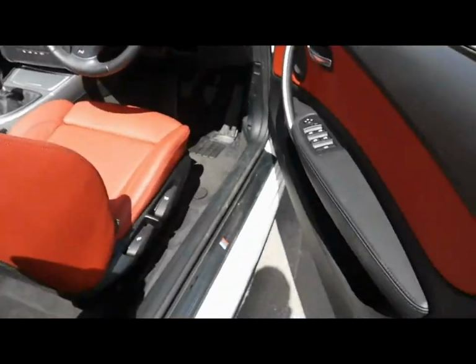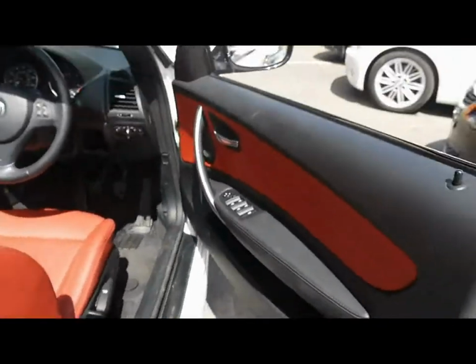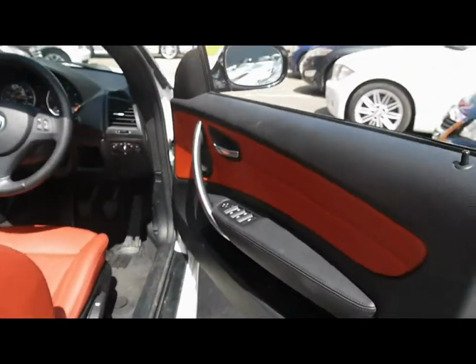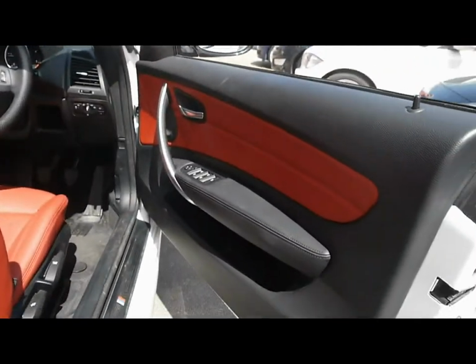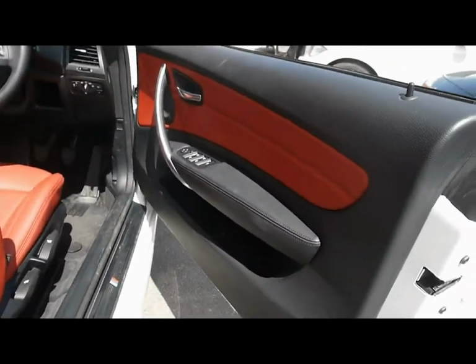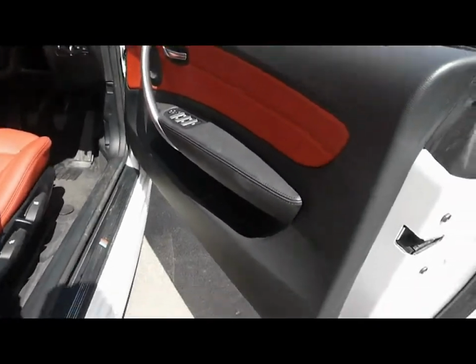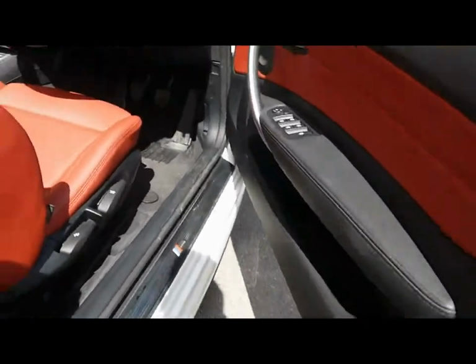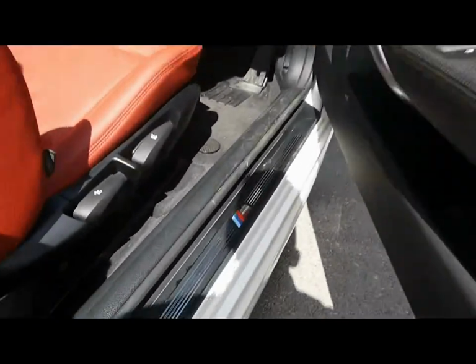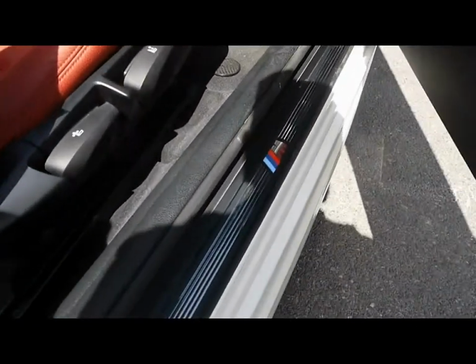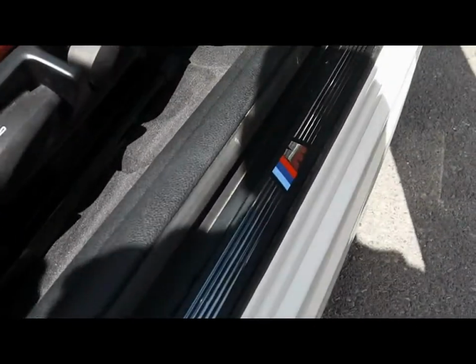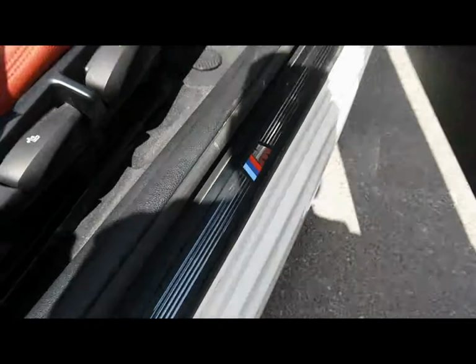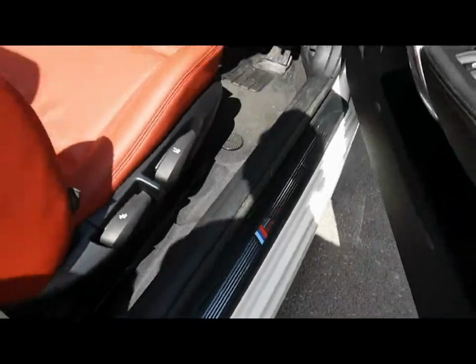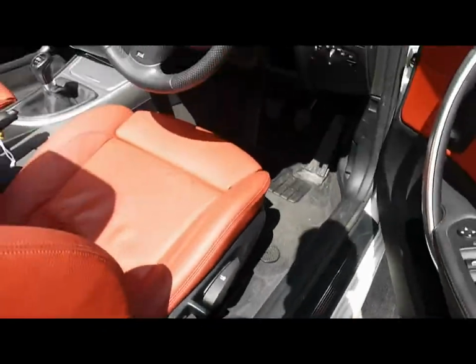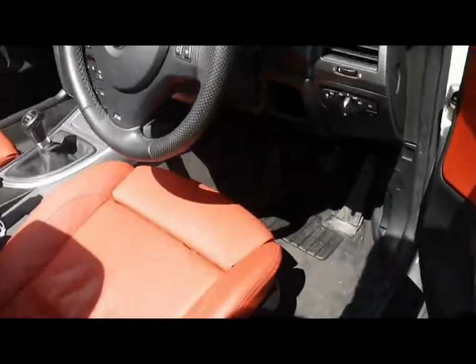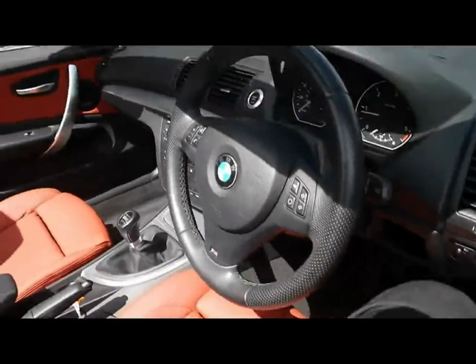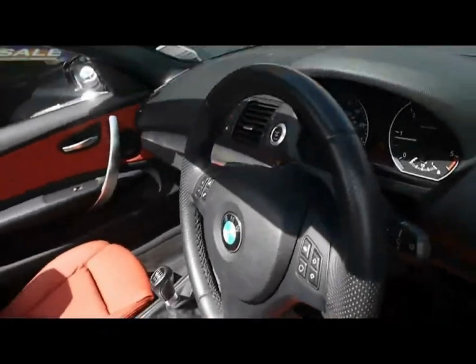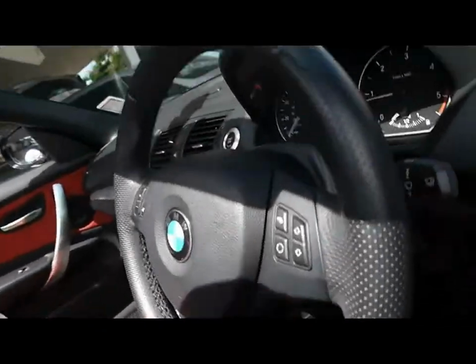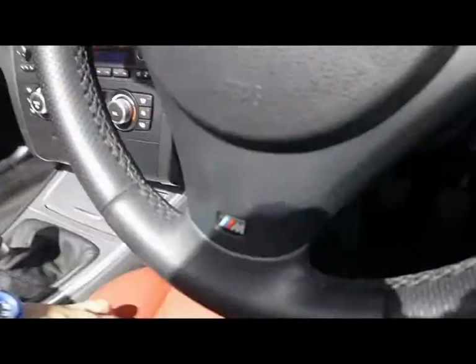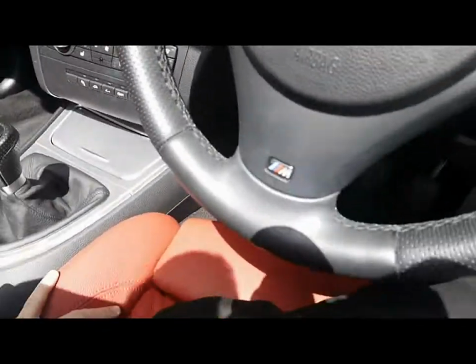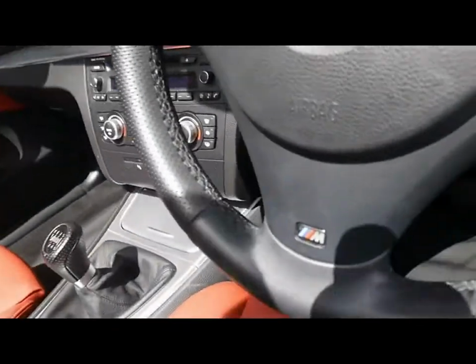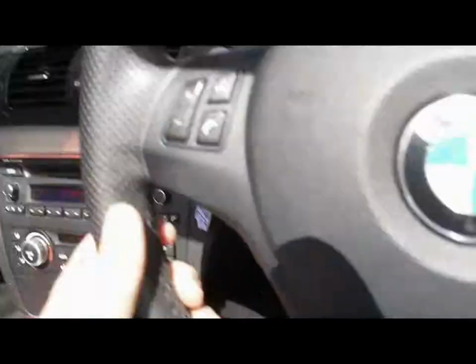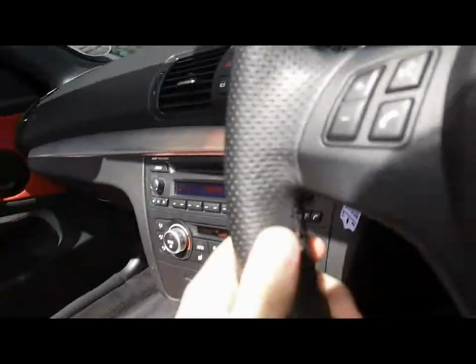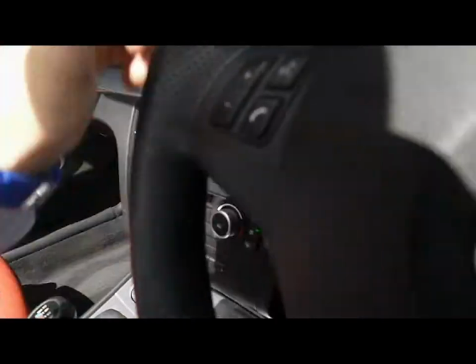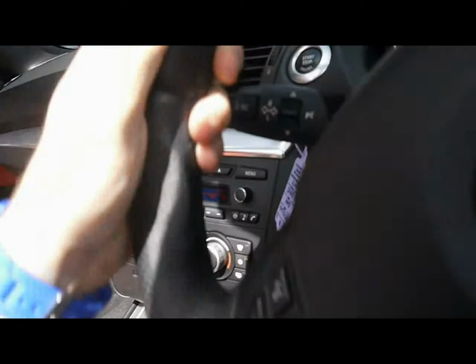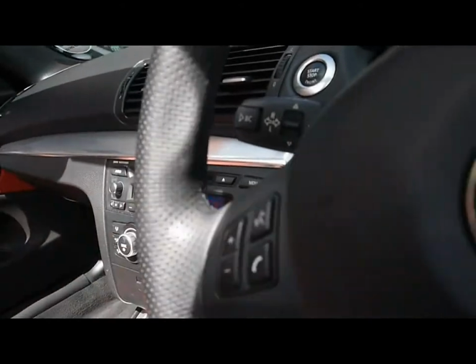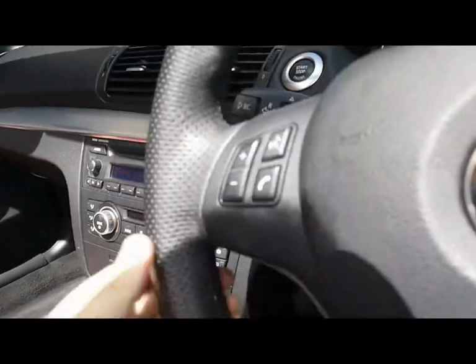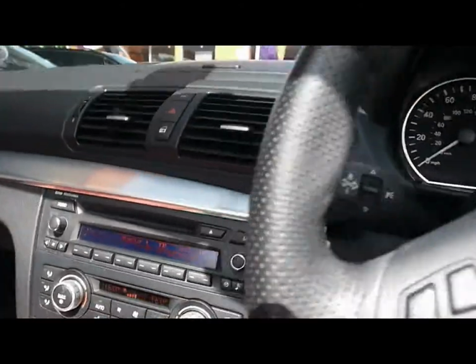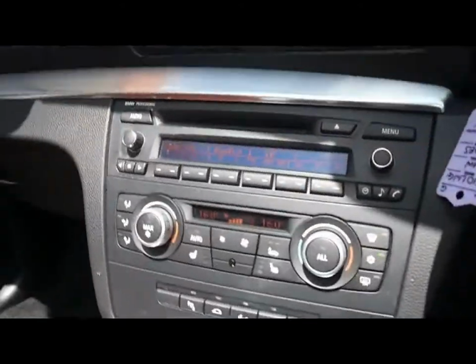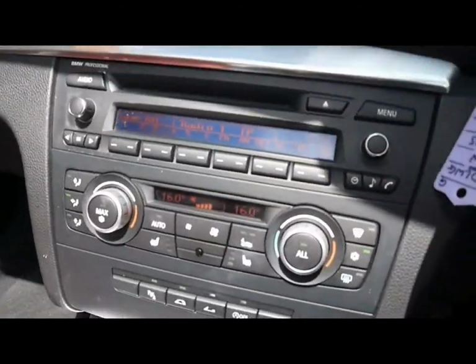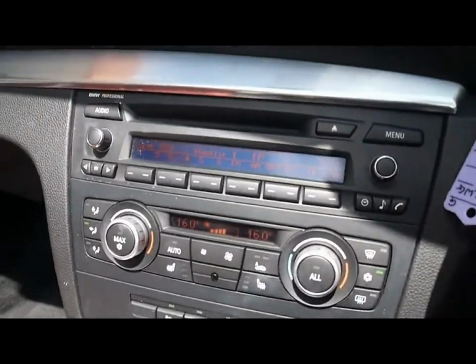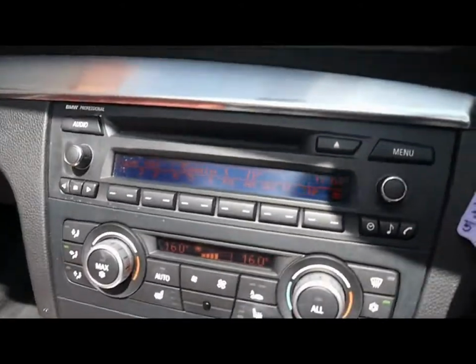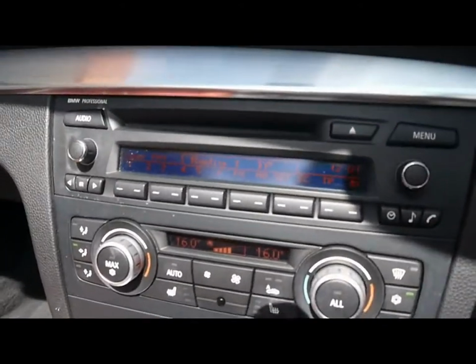There's also part leather on the door cards as well, as well as some M Sport trim details around the bottom of the door seal. Inside we've got an M Sport steering wheel, which is multi-function.